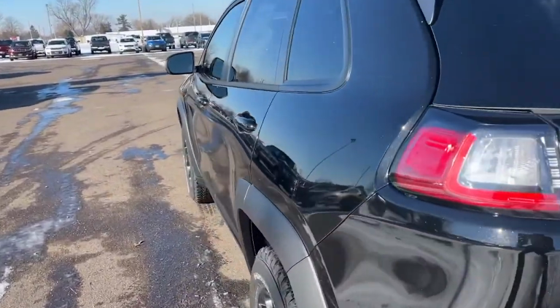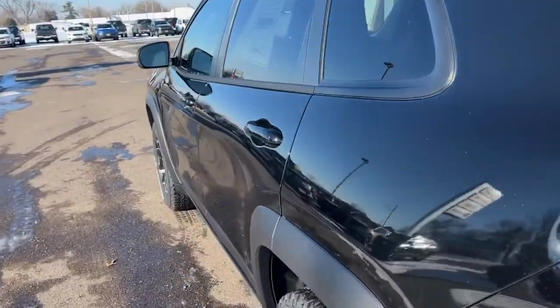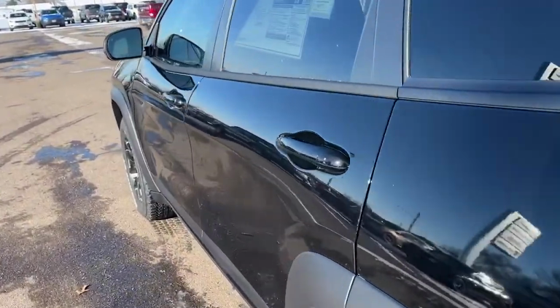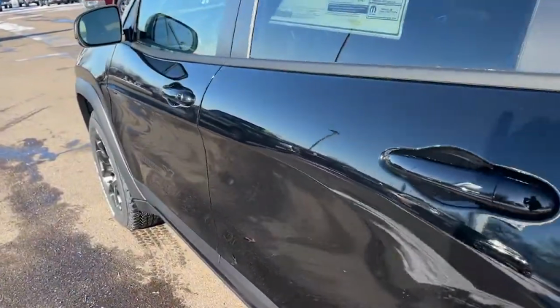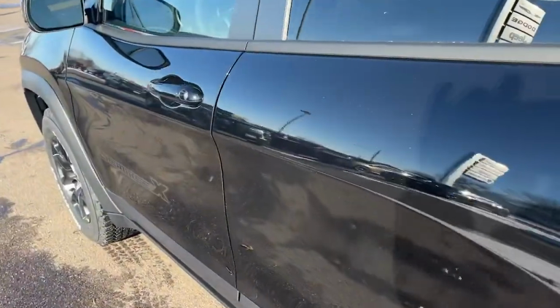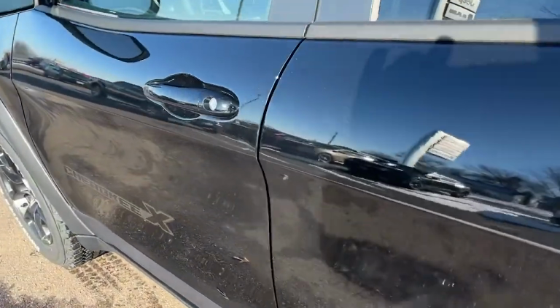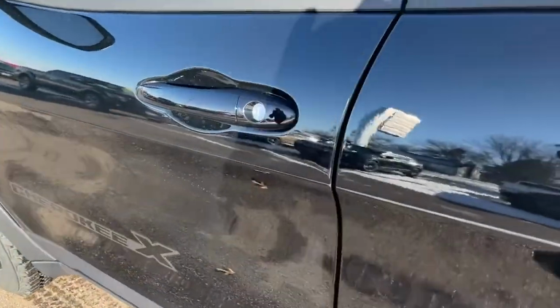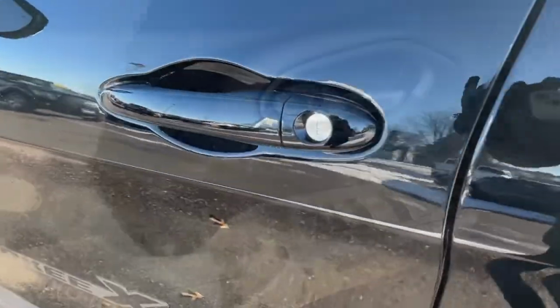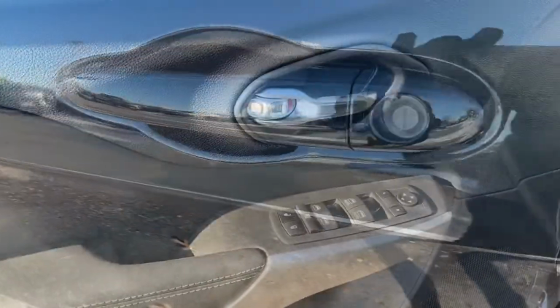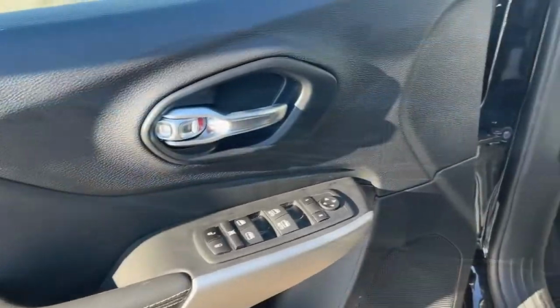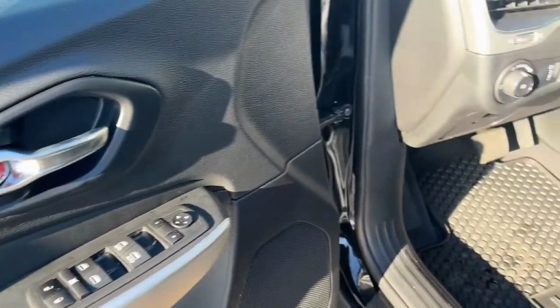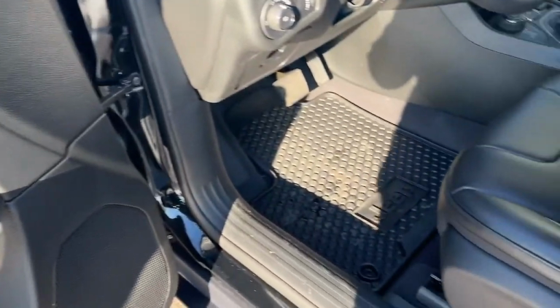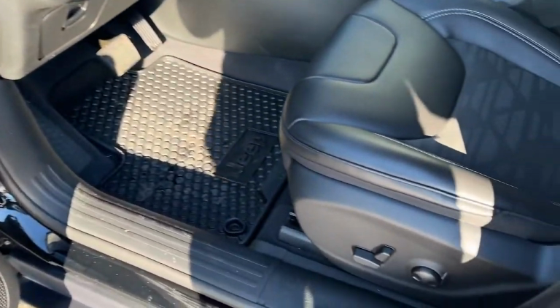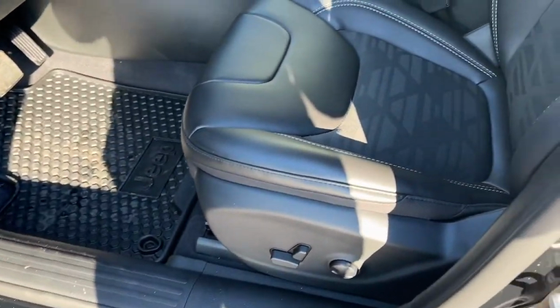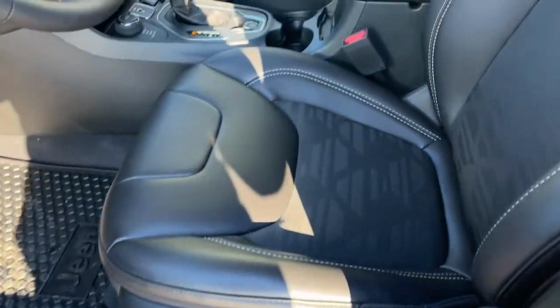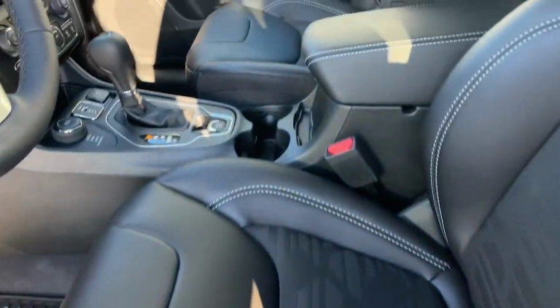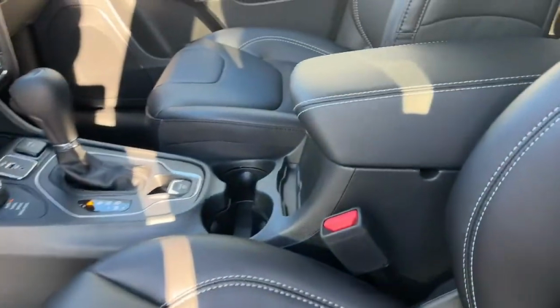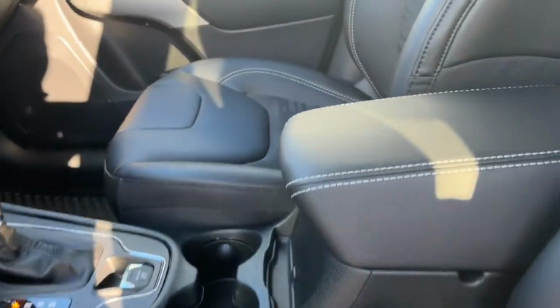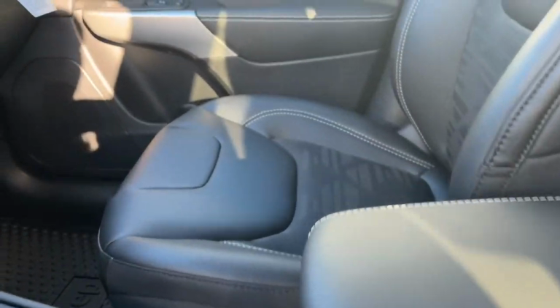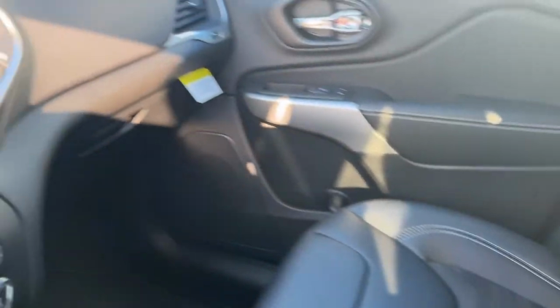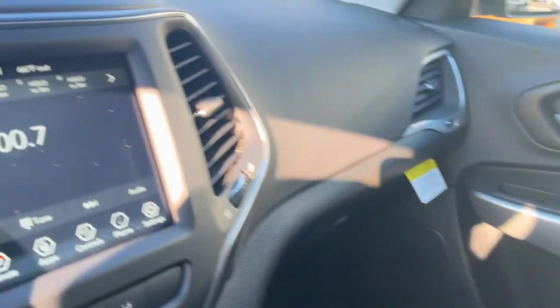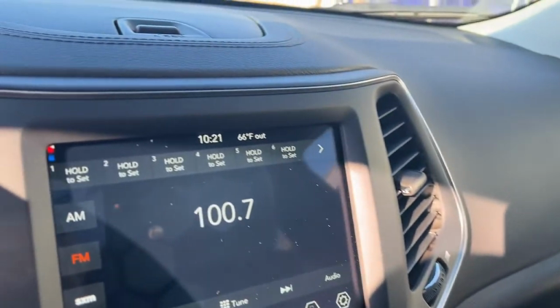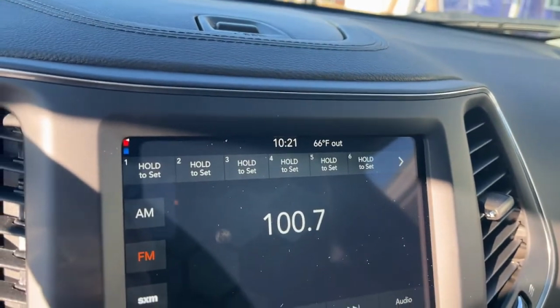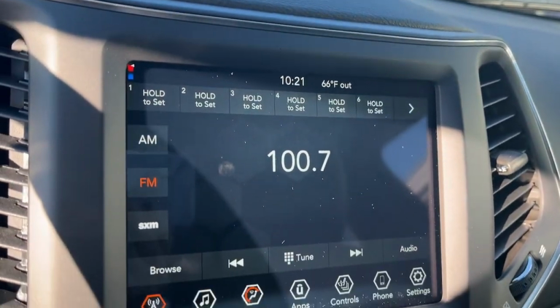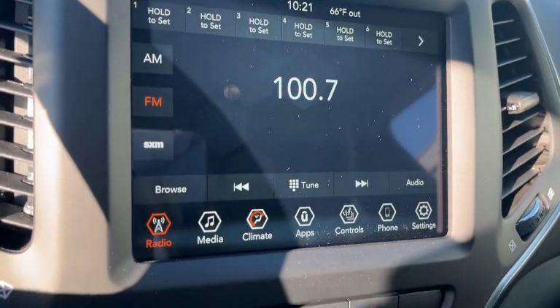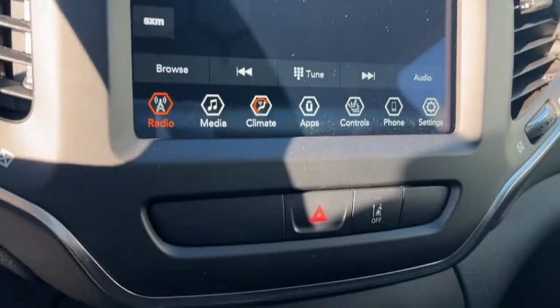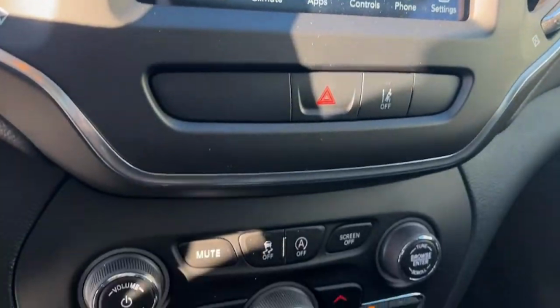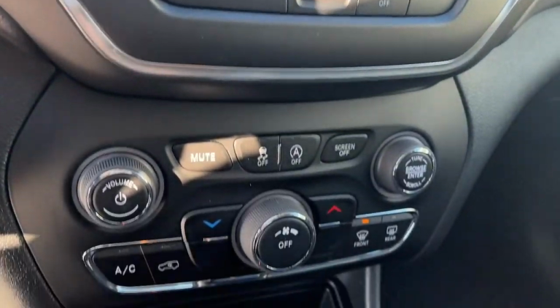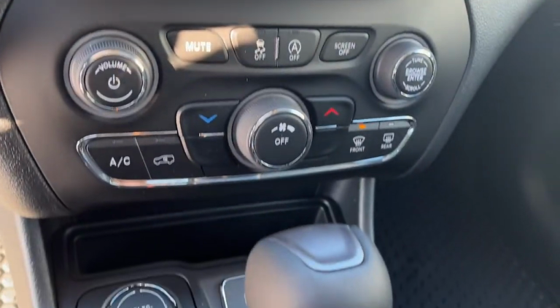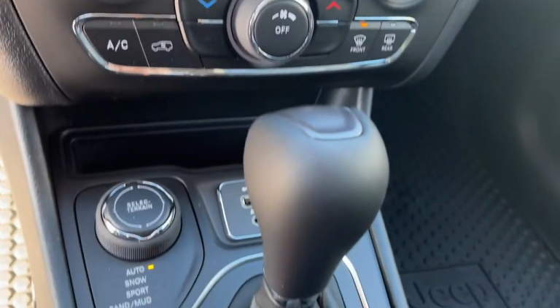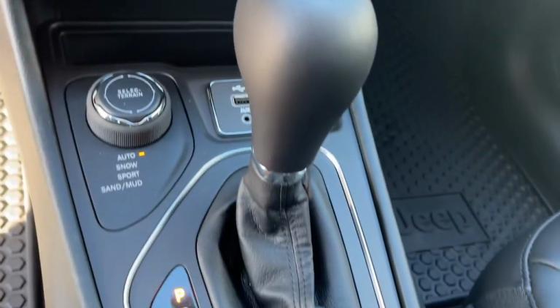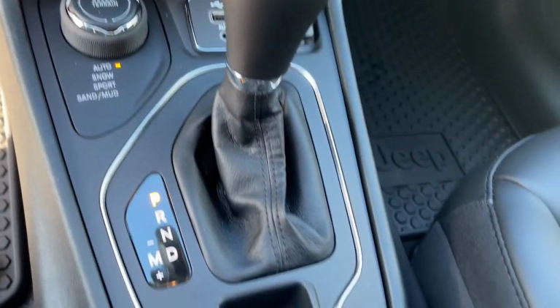The following are some of this vehicle's highlighted options: keyless entry, satellite radio, backup camera, fog lamps, remote engine start, electronic stability control, alarm.